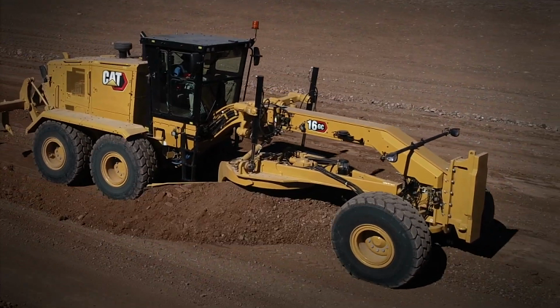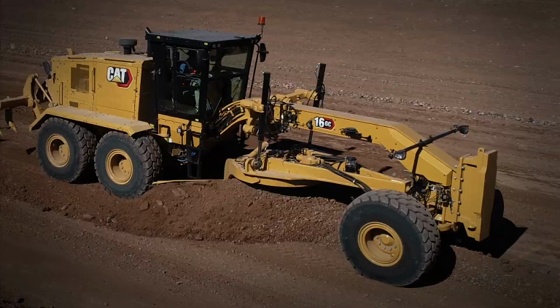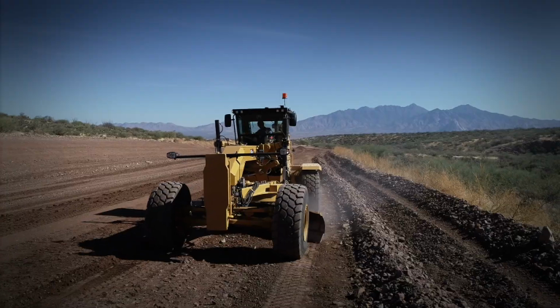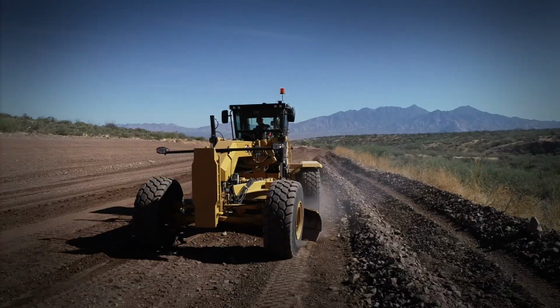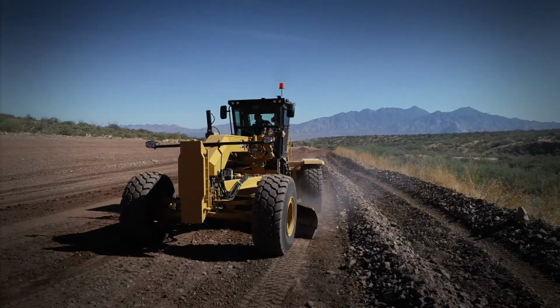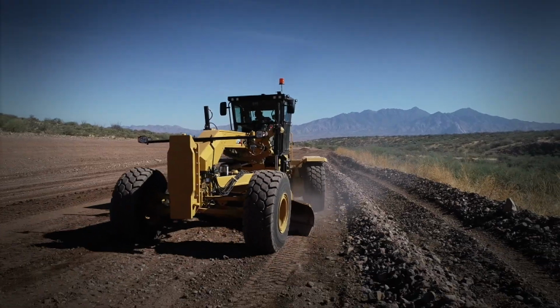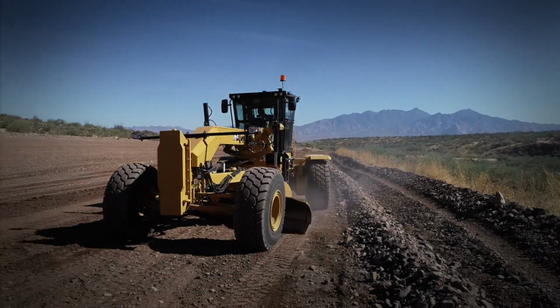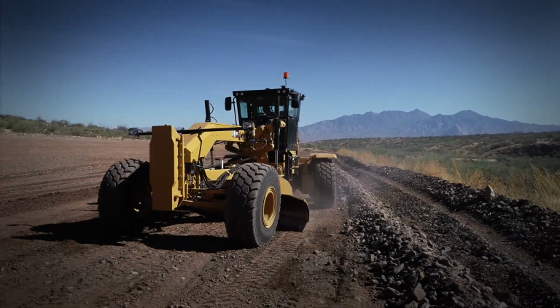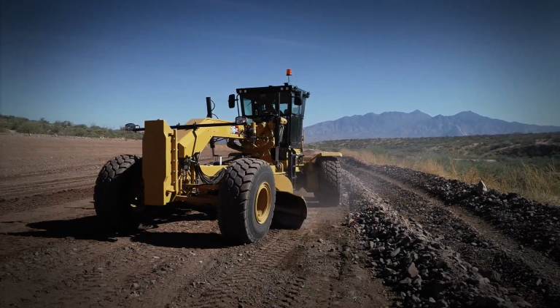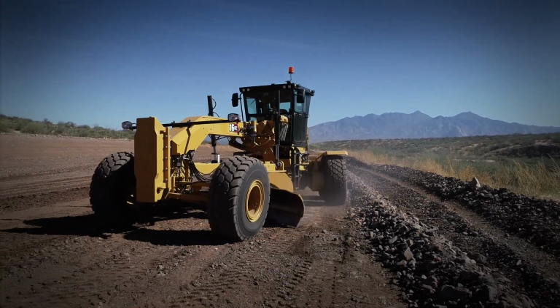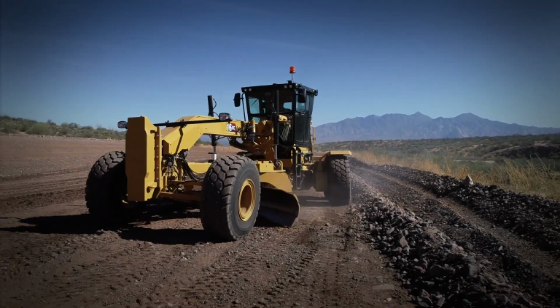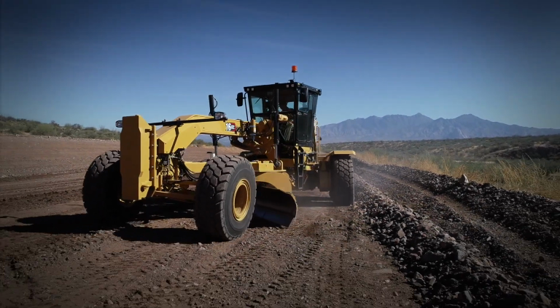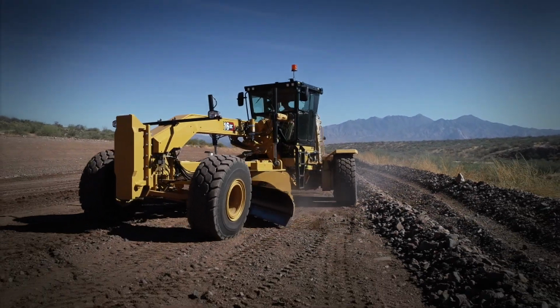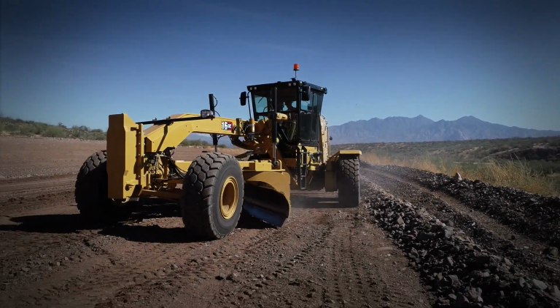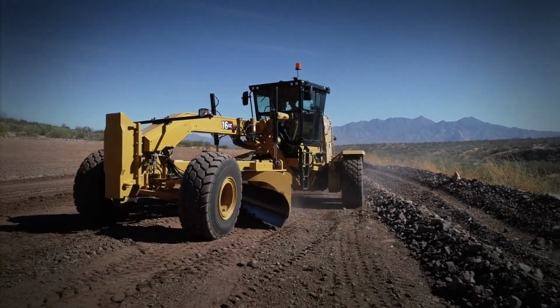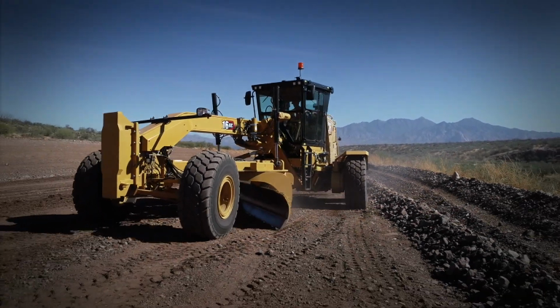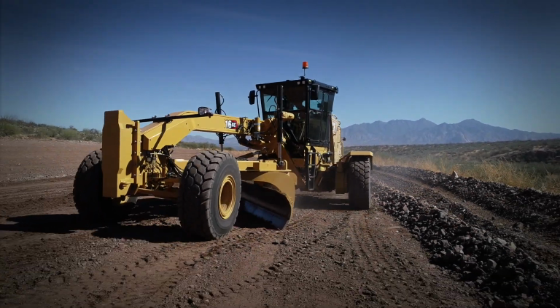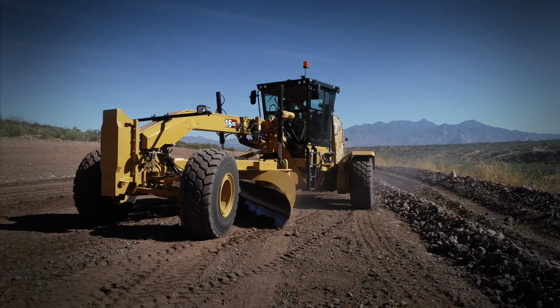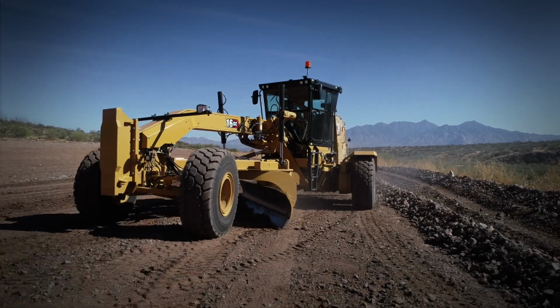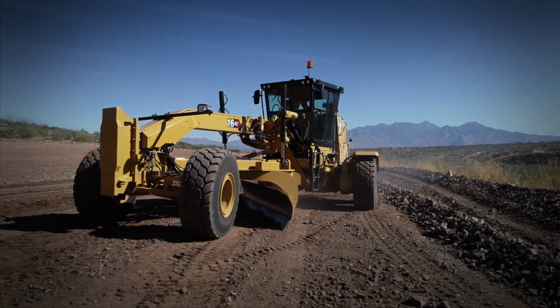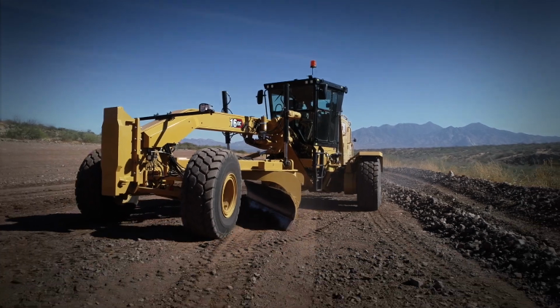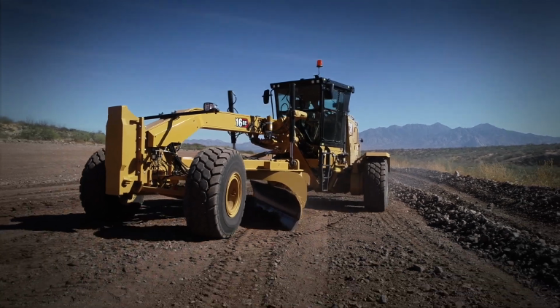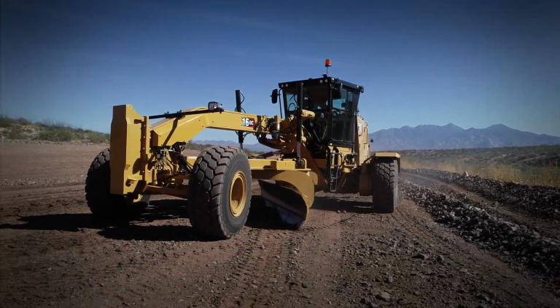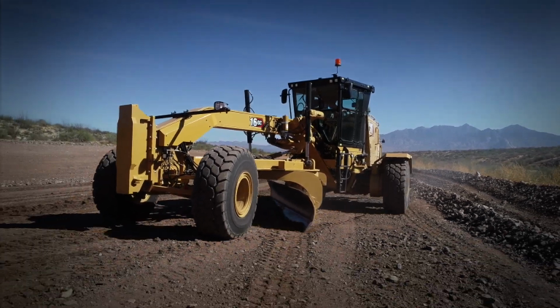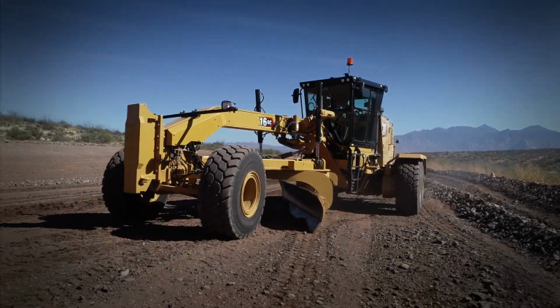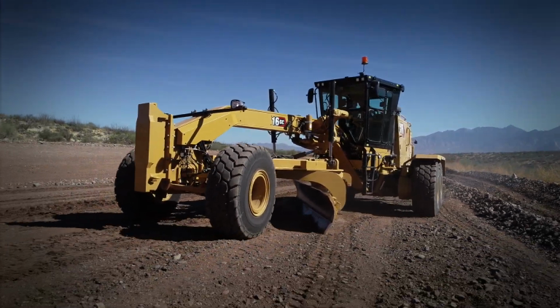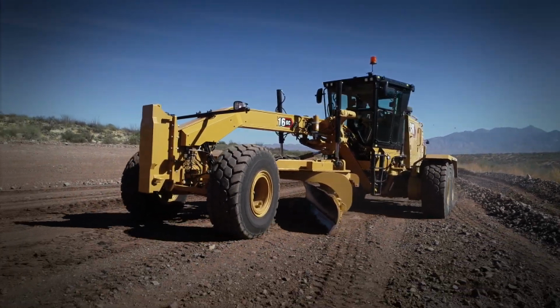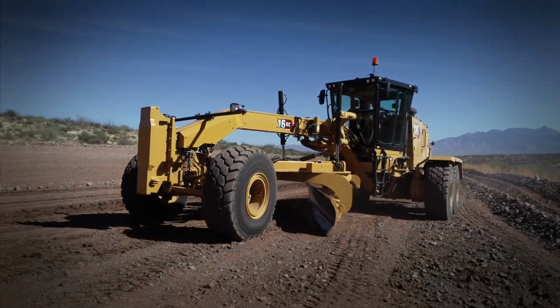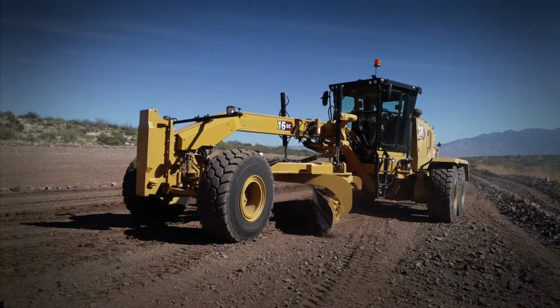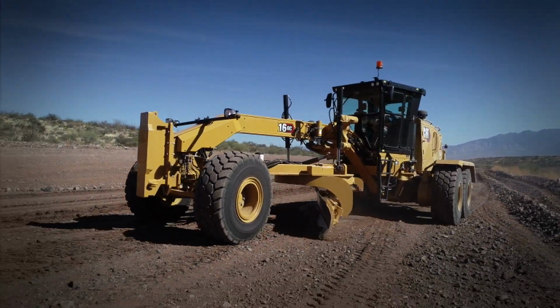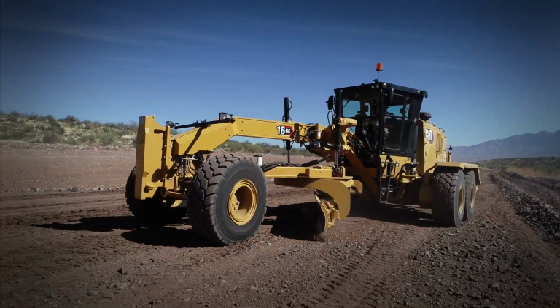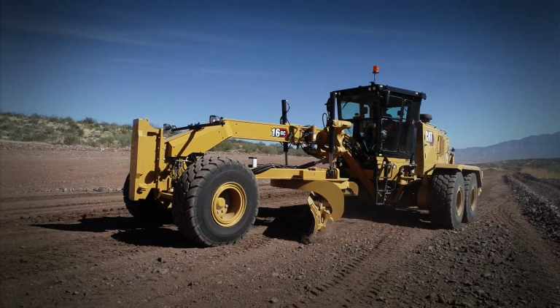High idle in 3rd gear forward, the machine would turn around and multi-function with the levers, doing articulation and rotating the blade back to the other side to keep casting the wind row over.